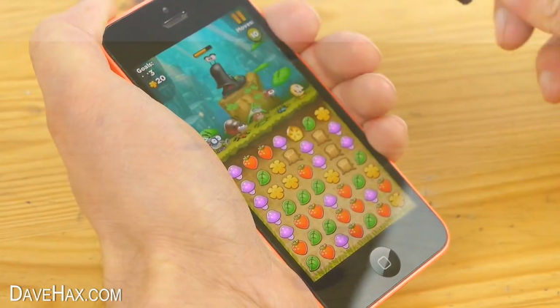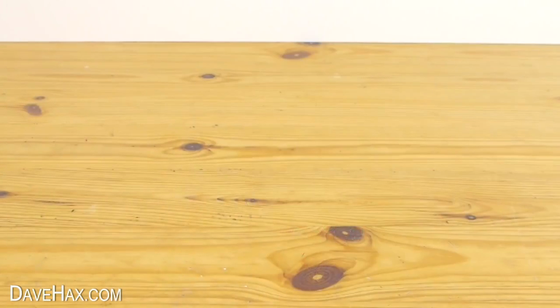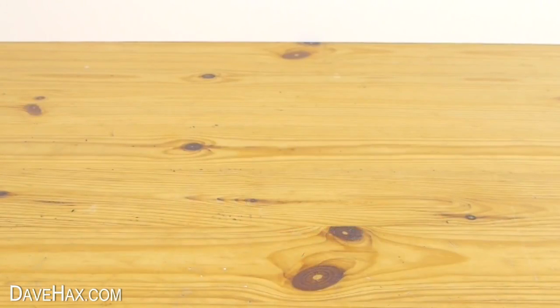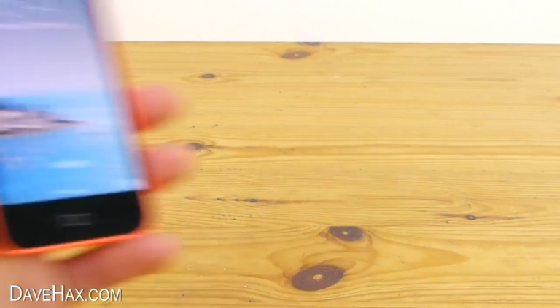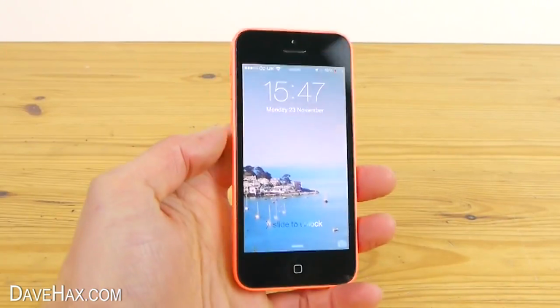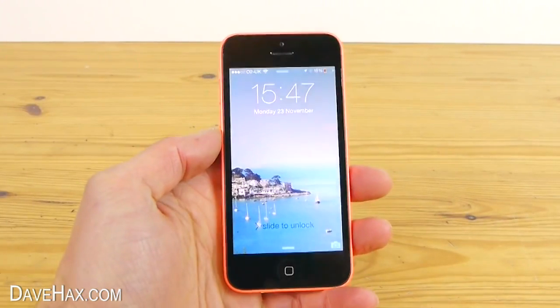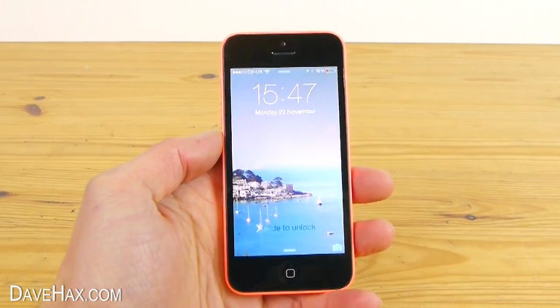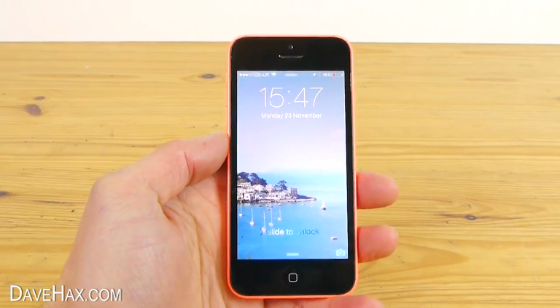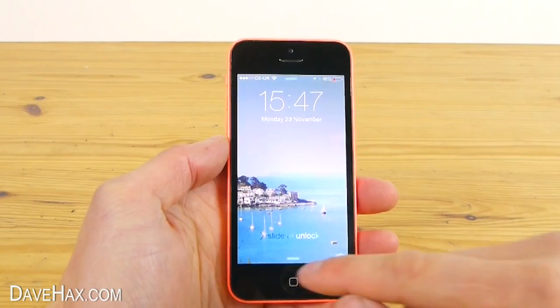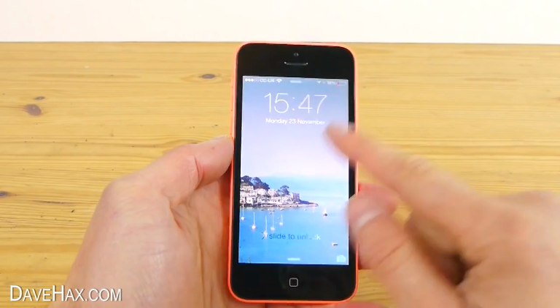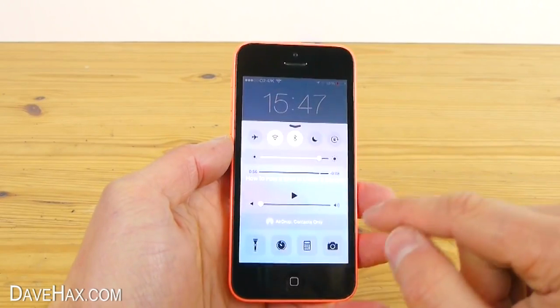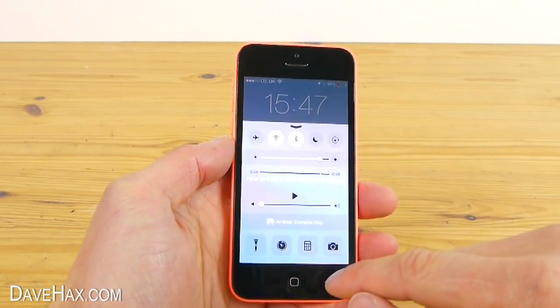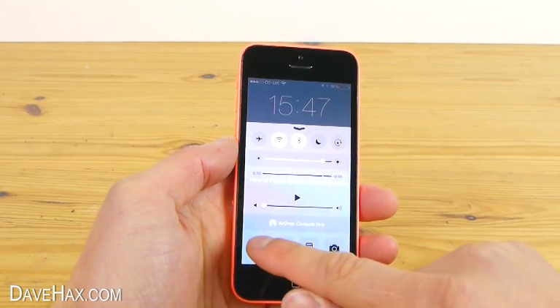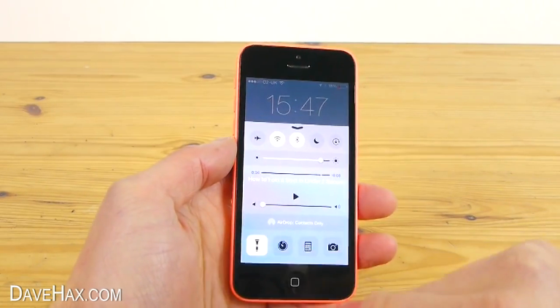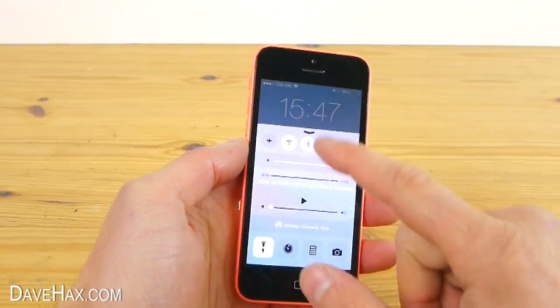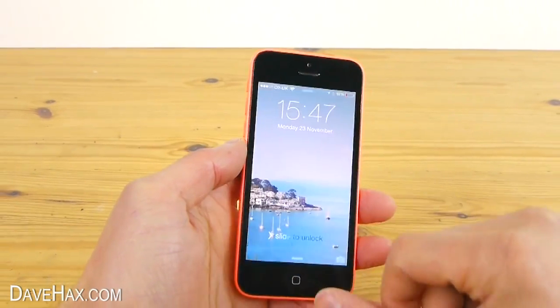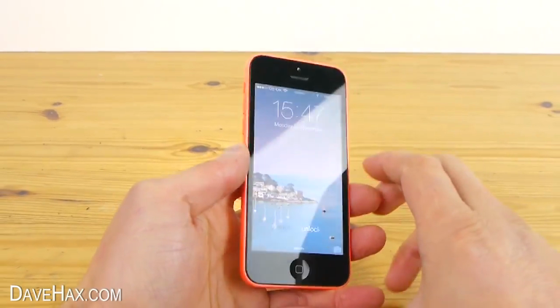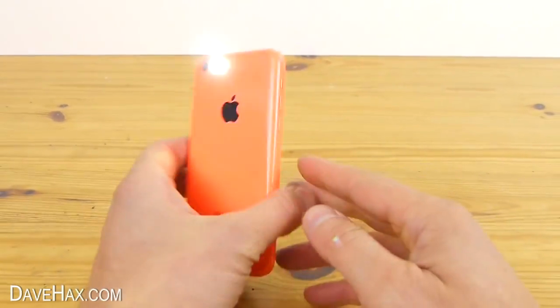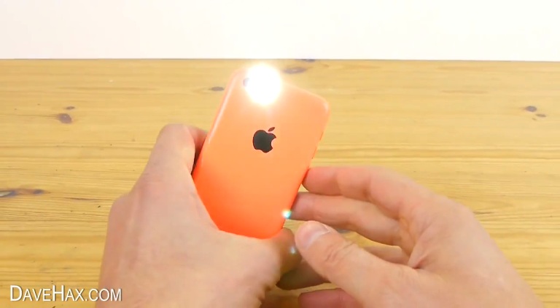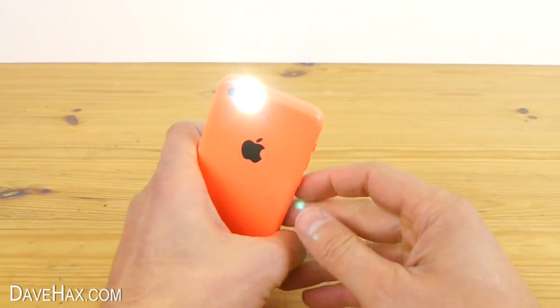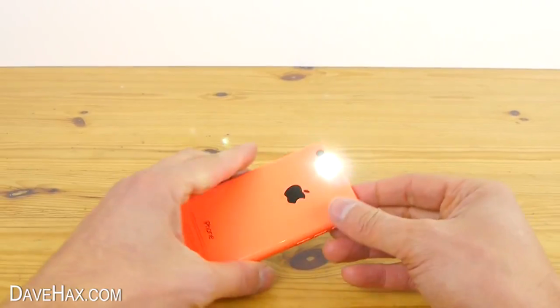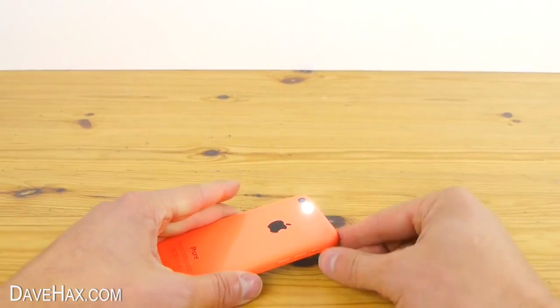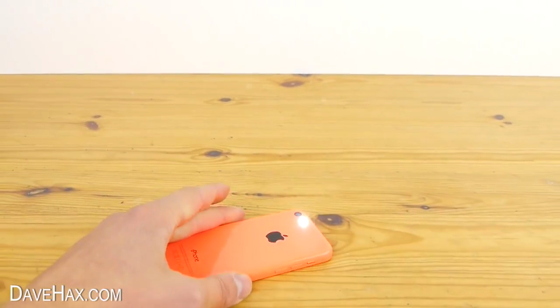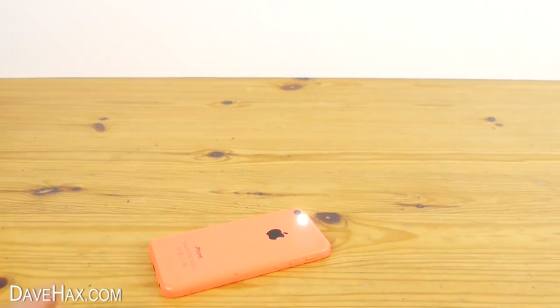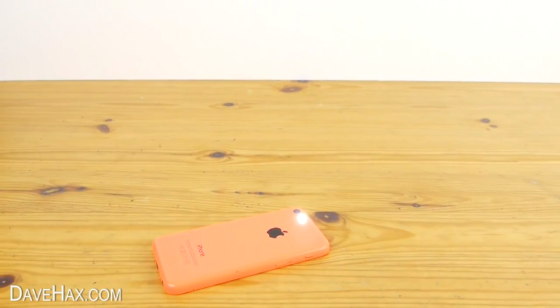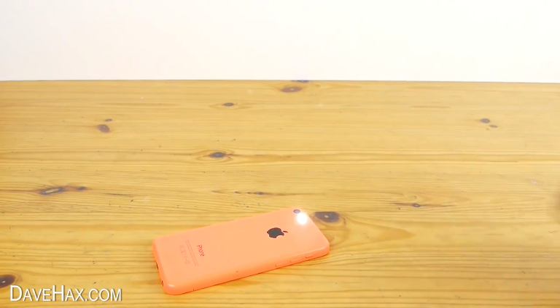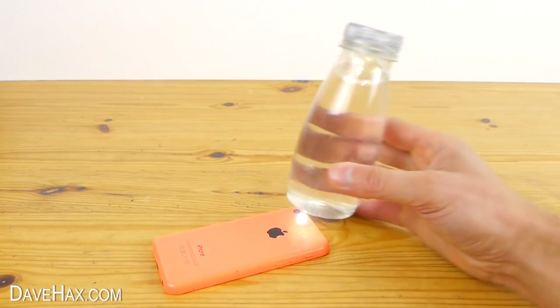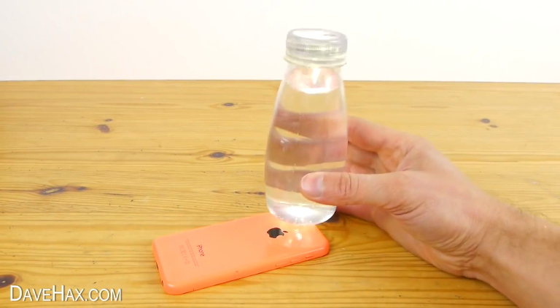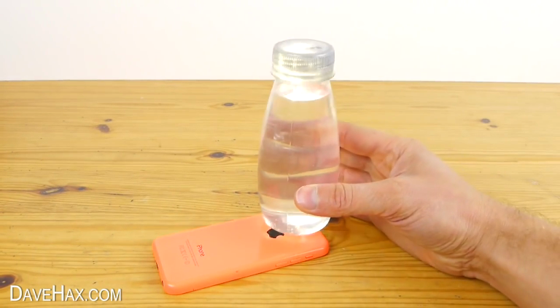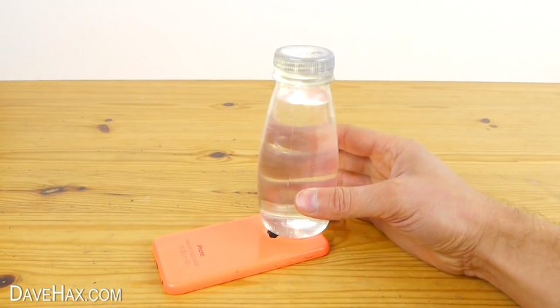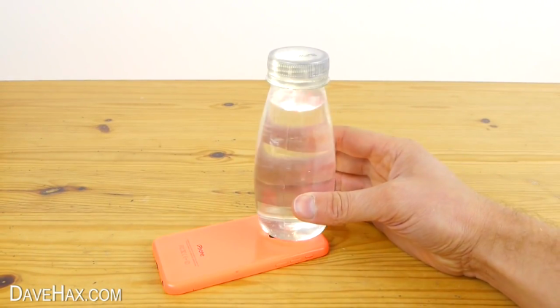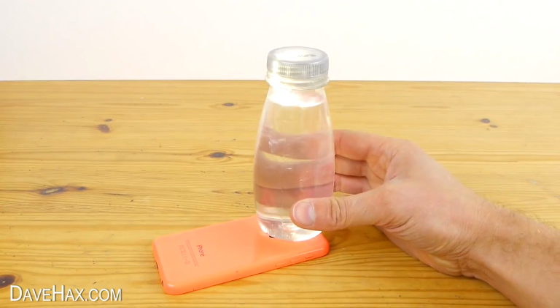If you want, you can turn your mobile phone into a really handy lantern. Switch on the flashlight and lay it on something flat, then take a plastic bottle full of water and place it on top of the light.